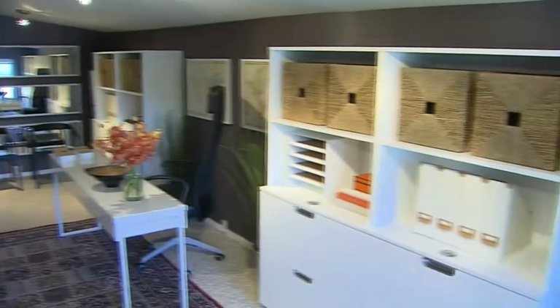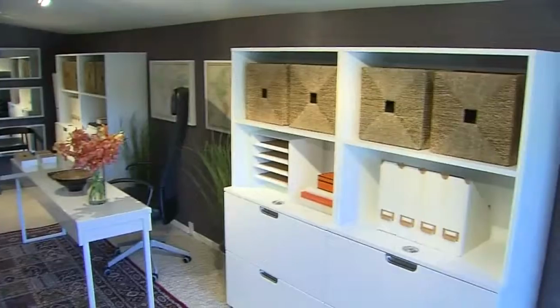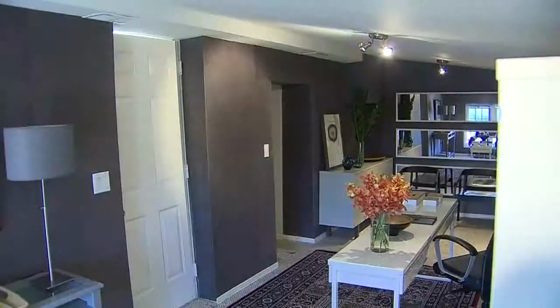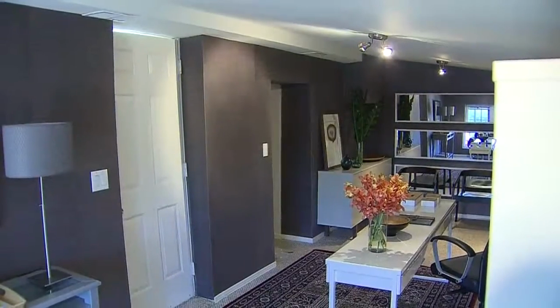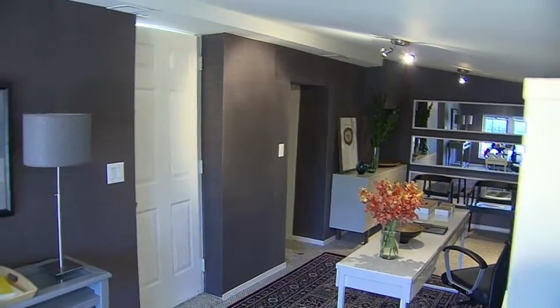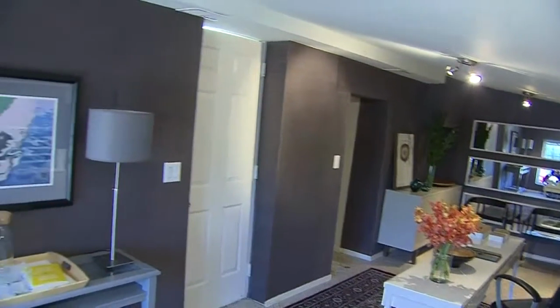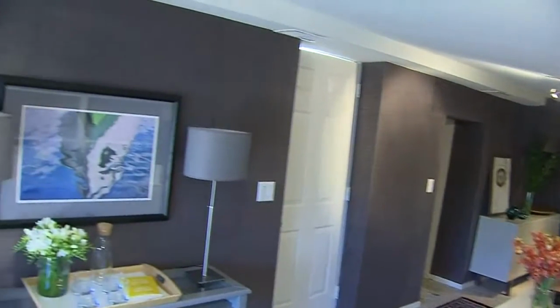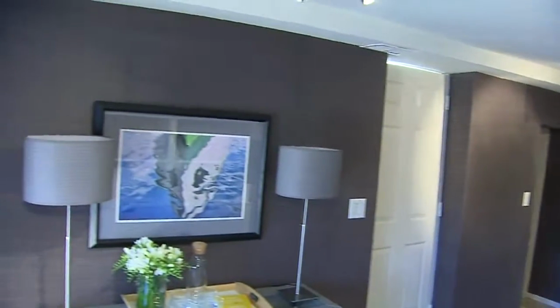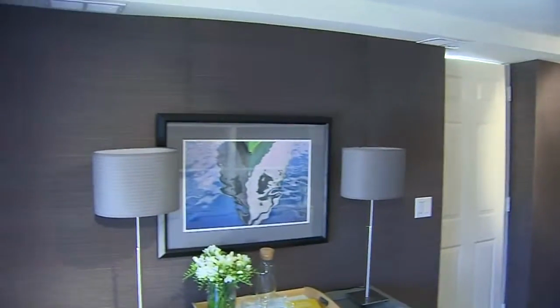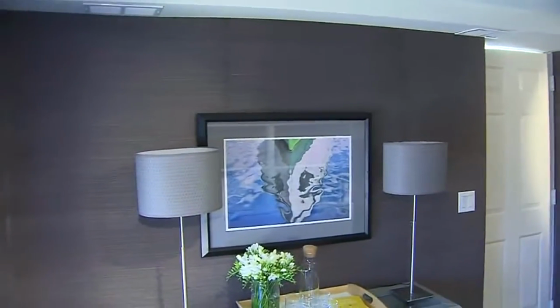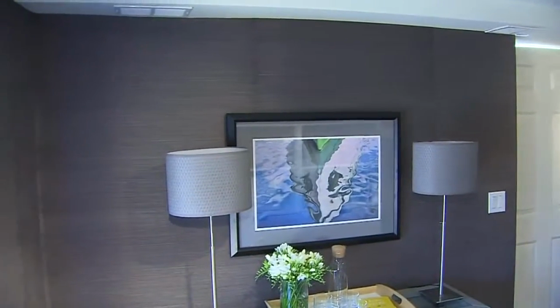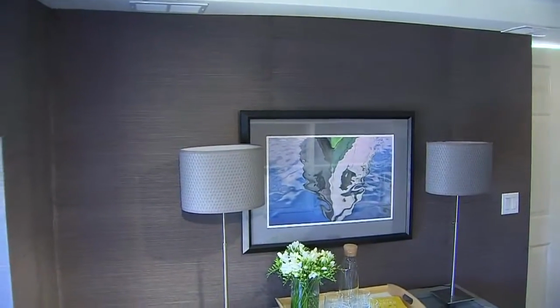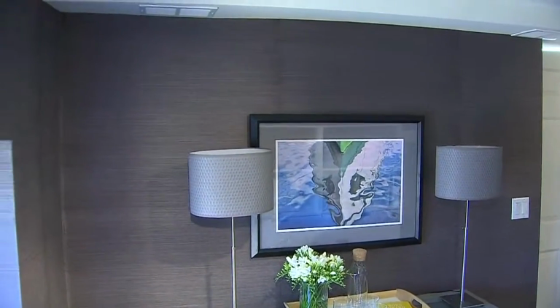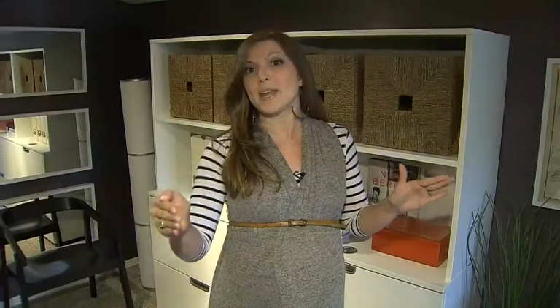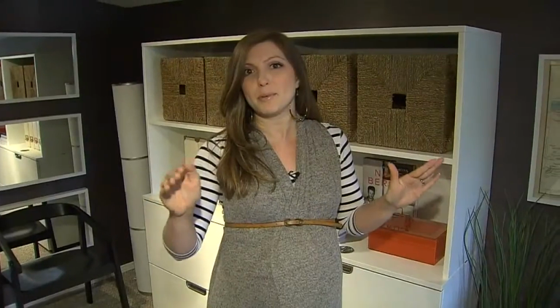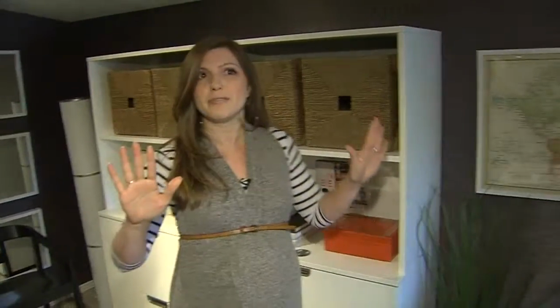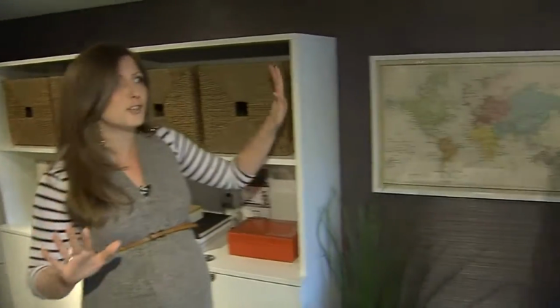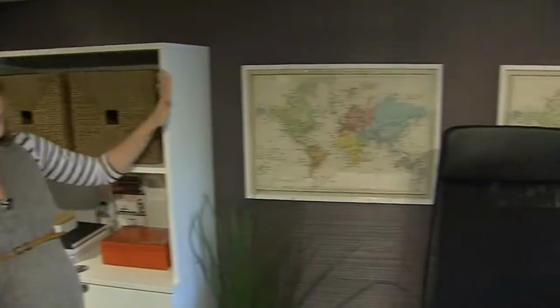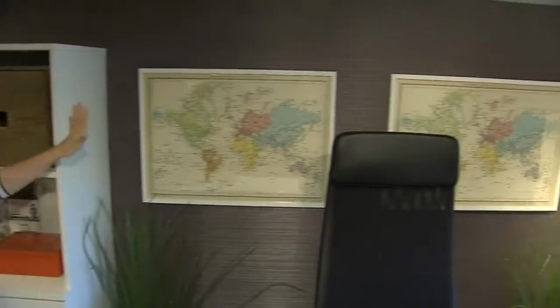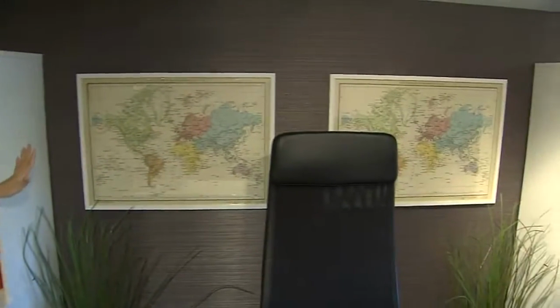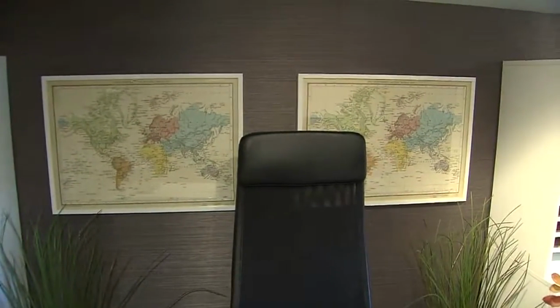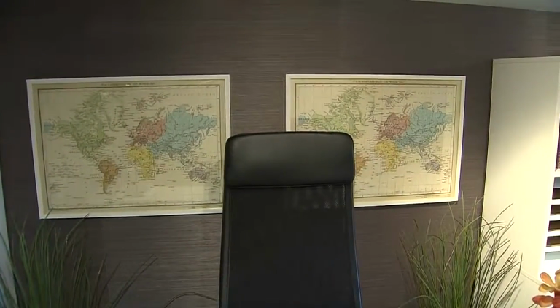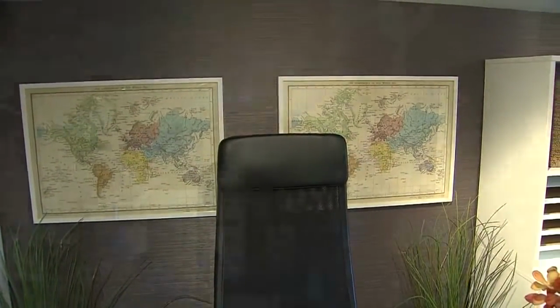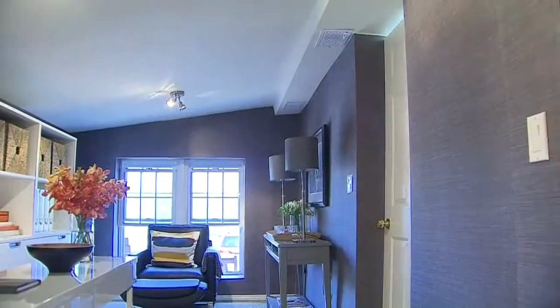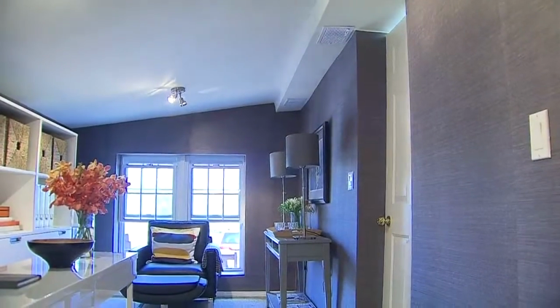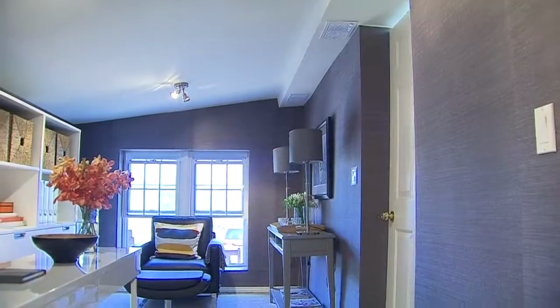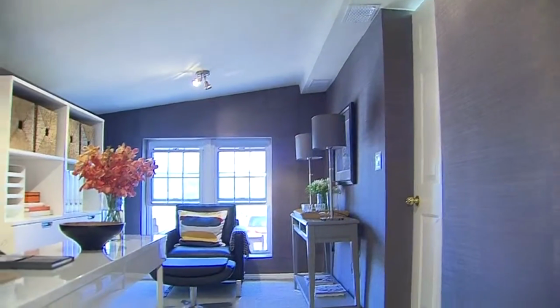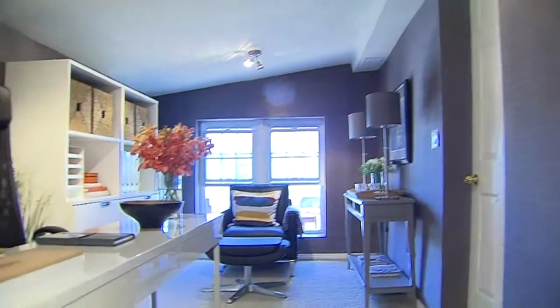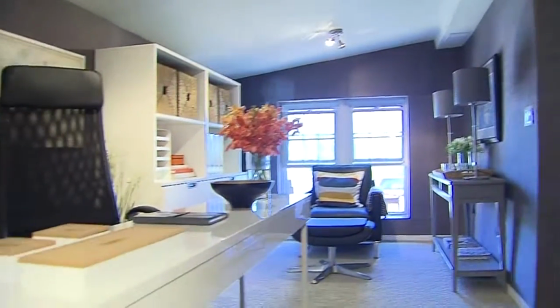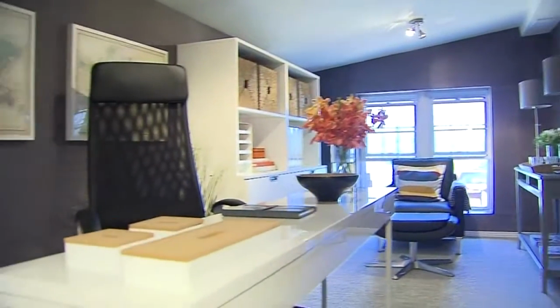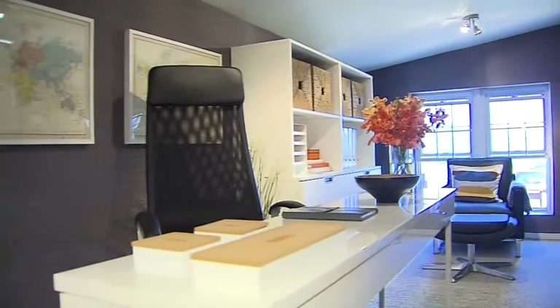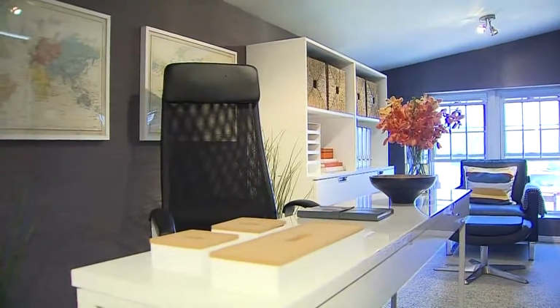The next thing we took into consideration were the colors of the space, and it's important to choose neutral colors. We ended up going with a very dark gray wallpaper, which is fantastic because it actually makes the room look larger and really makes the furniture pieces pop.